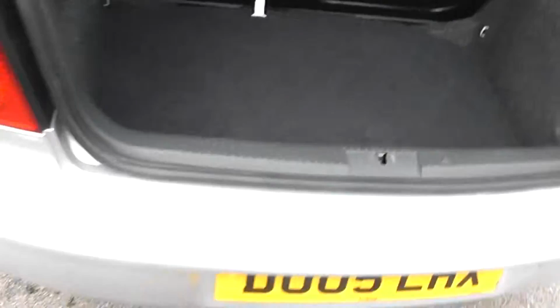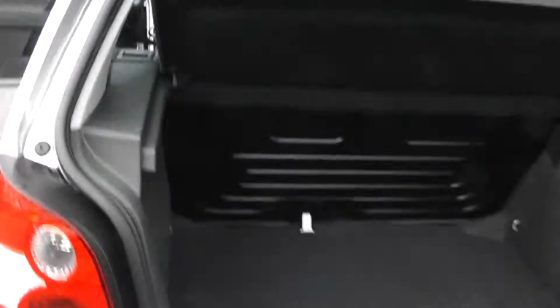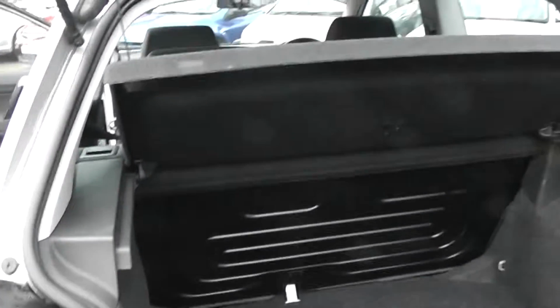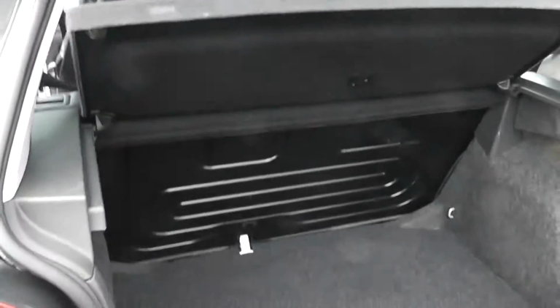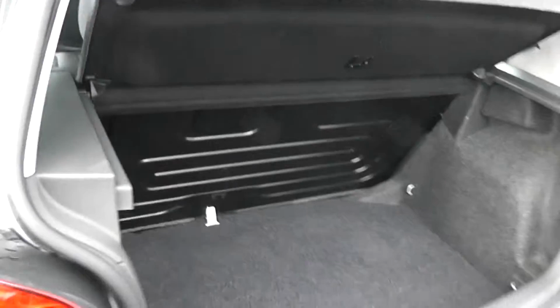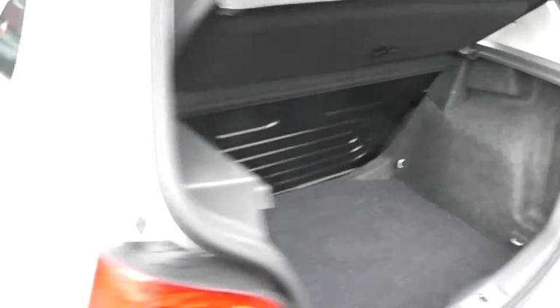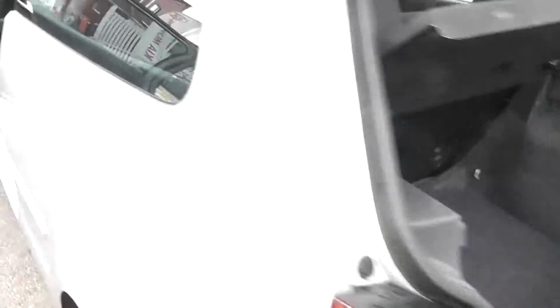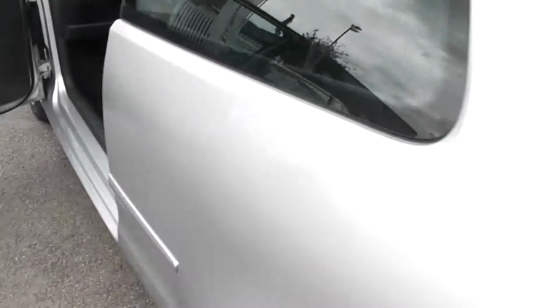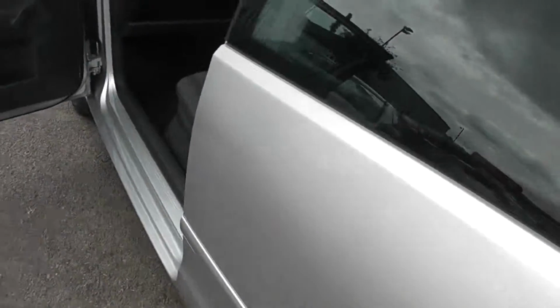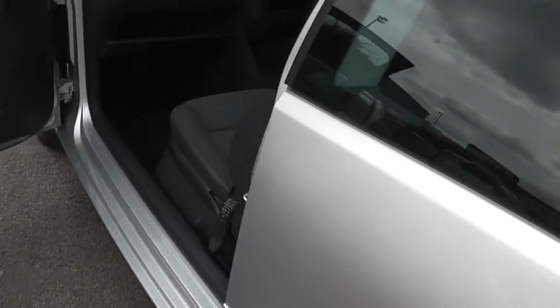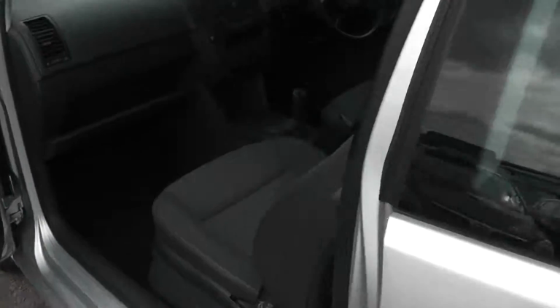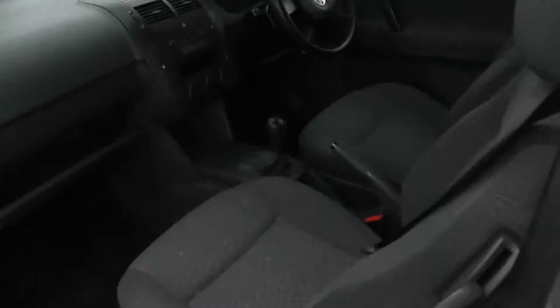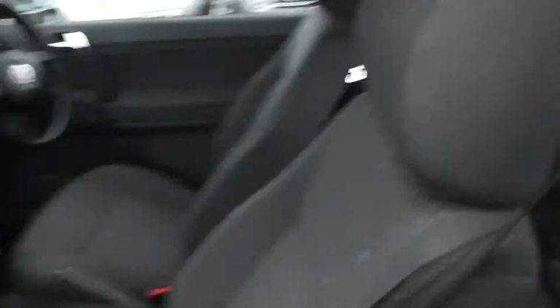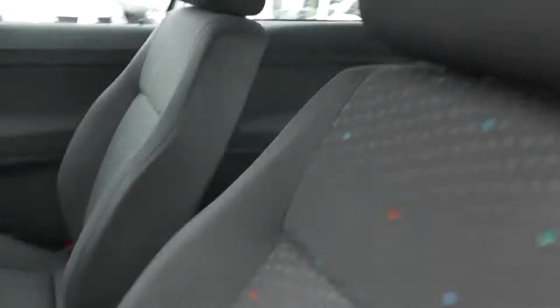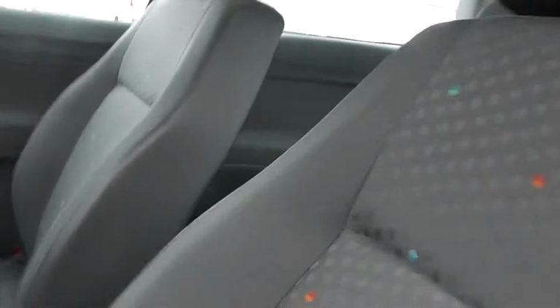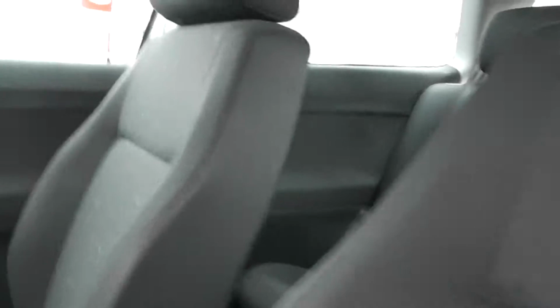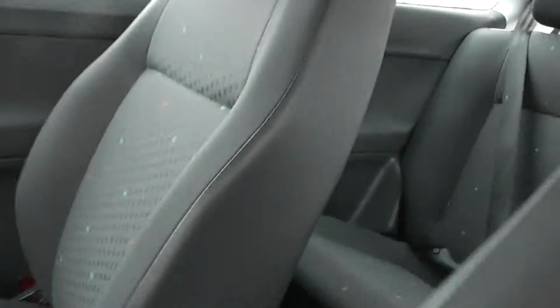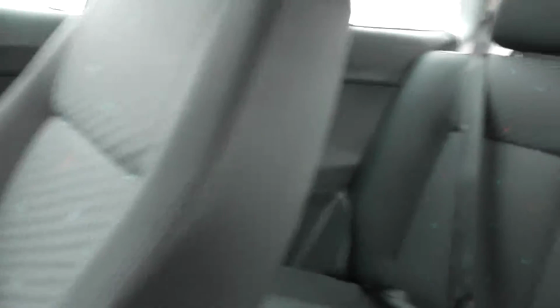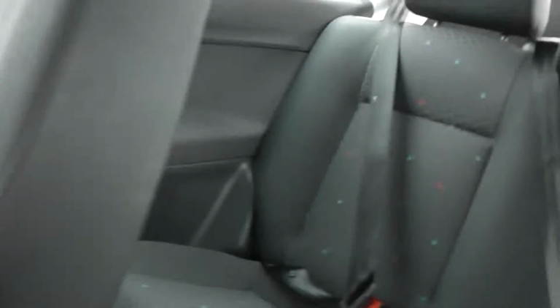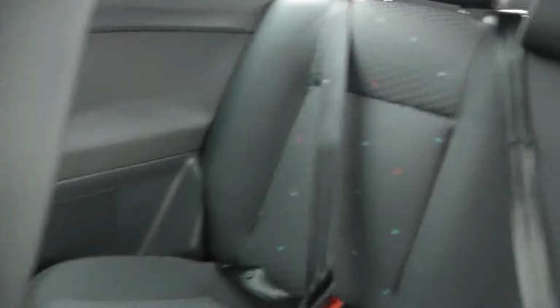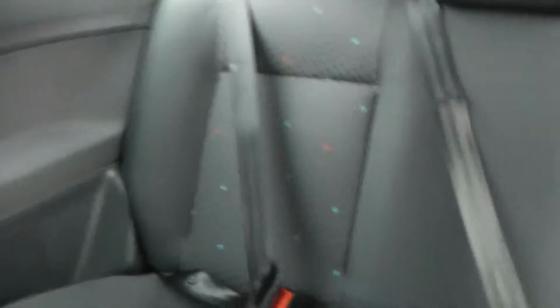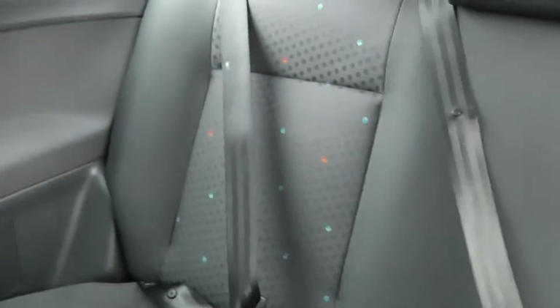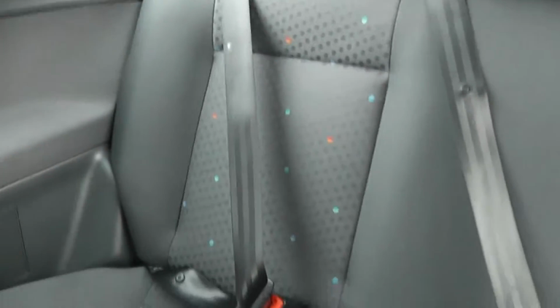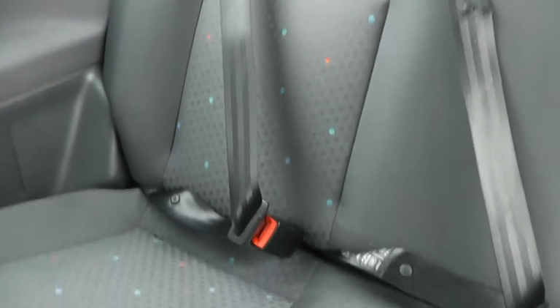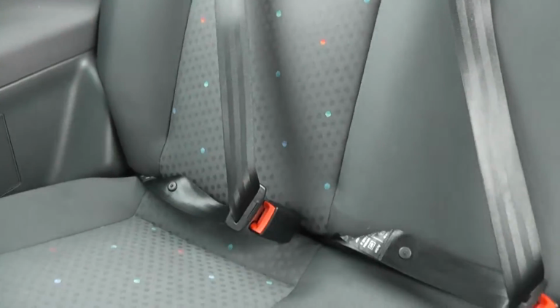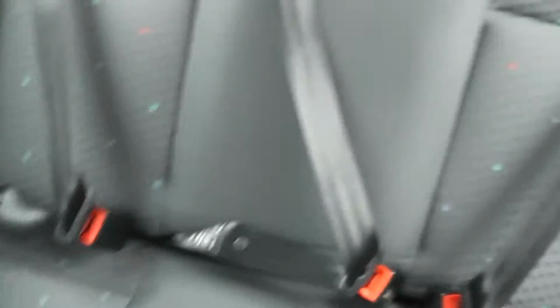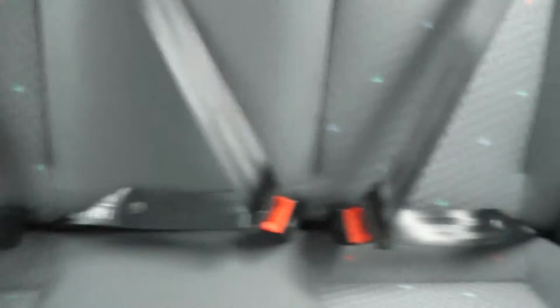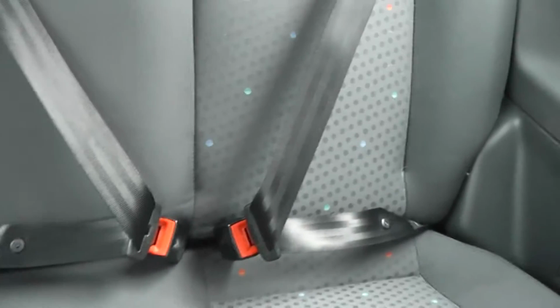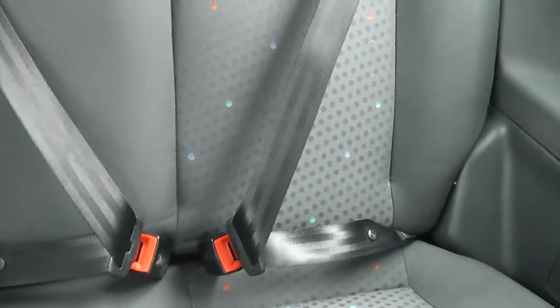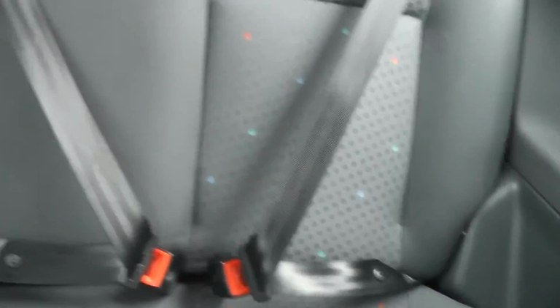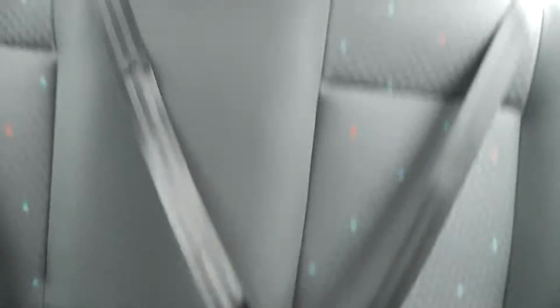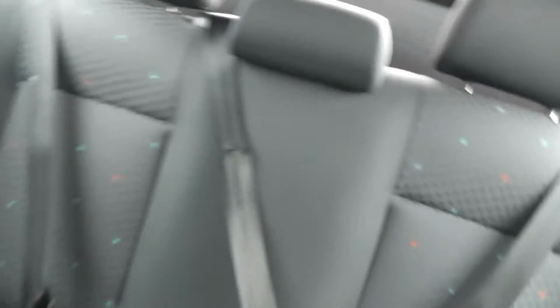The rear seats fold down. There's three seats in the back, all with head restraints and three point seat belts, and the driver and passenger side also features ISOFIX child seat mounts.